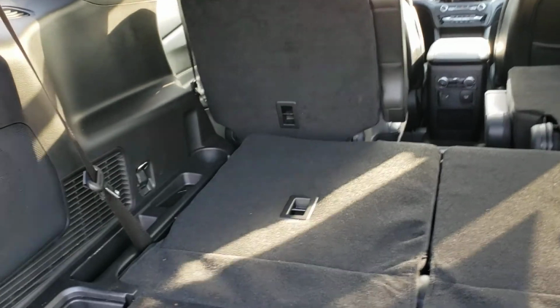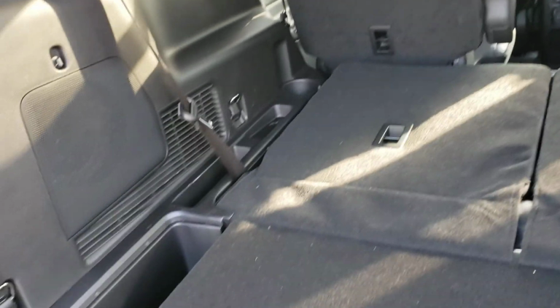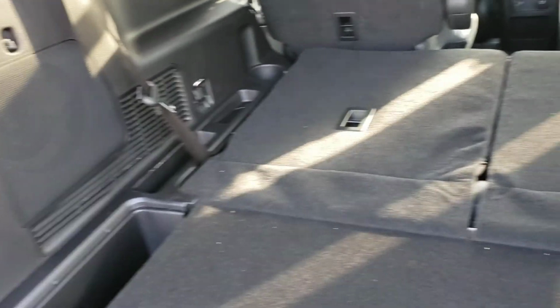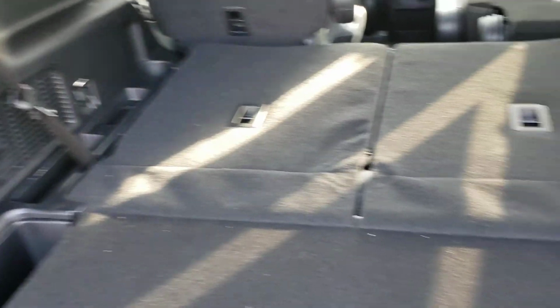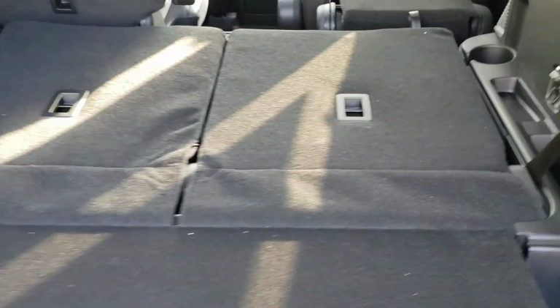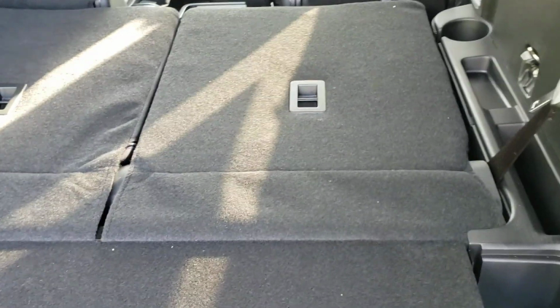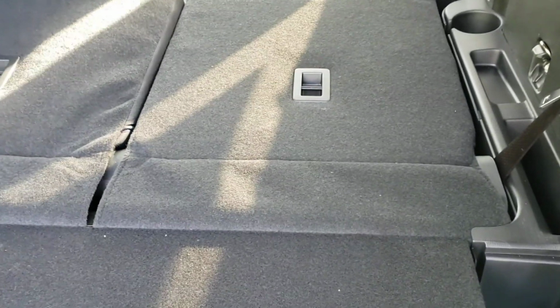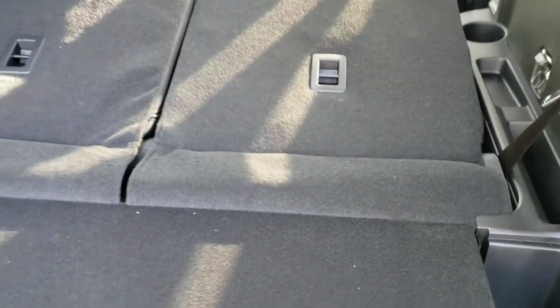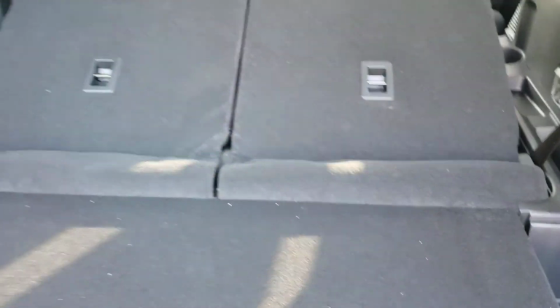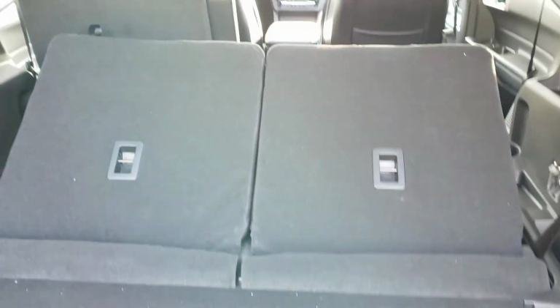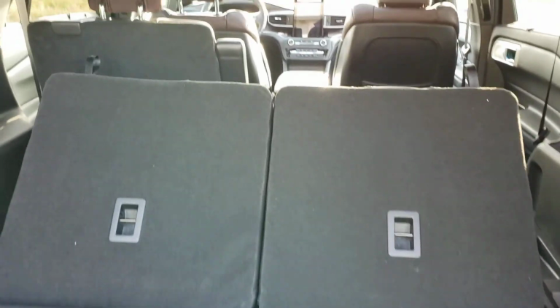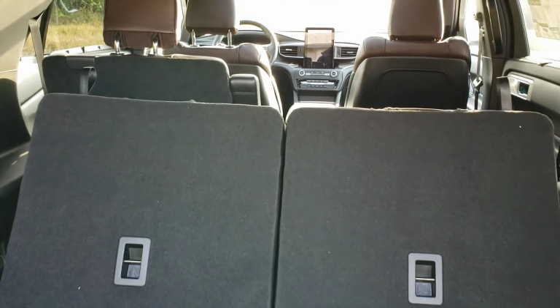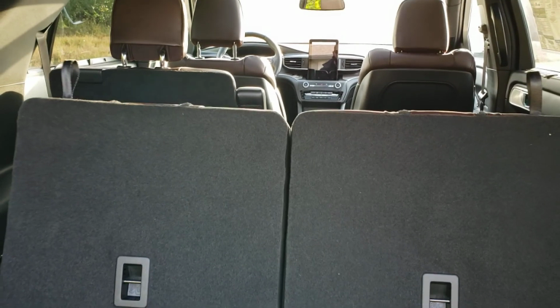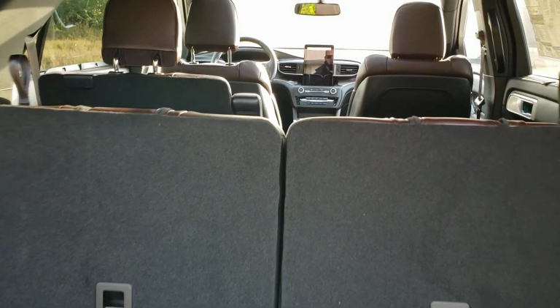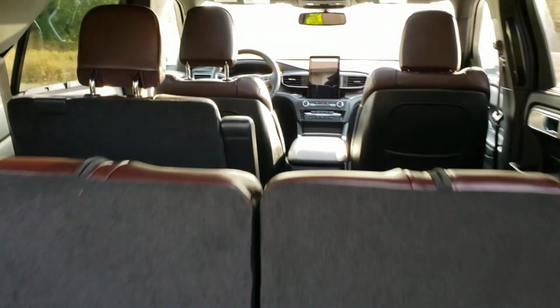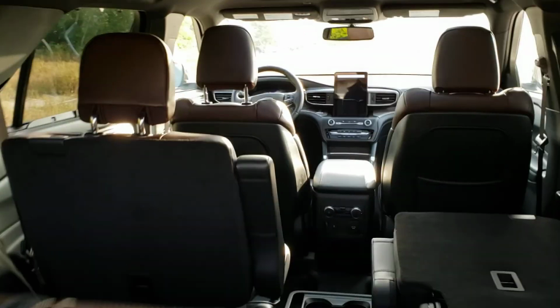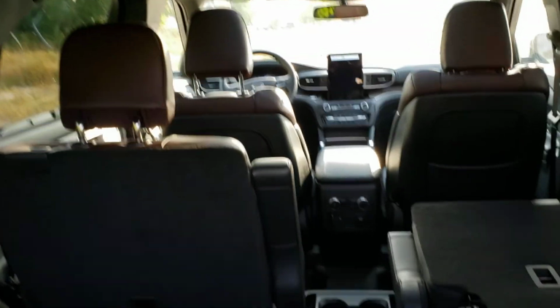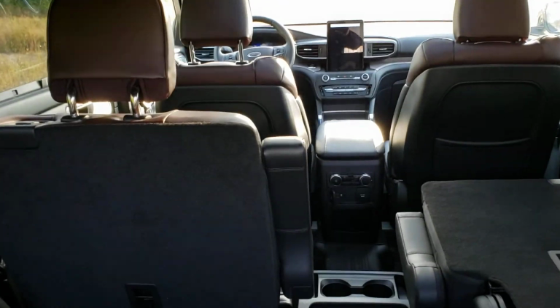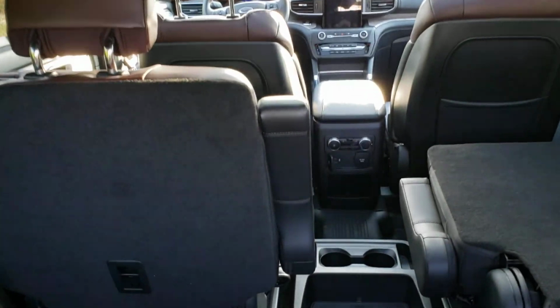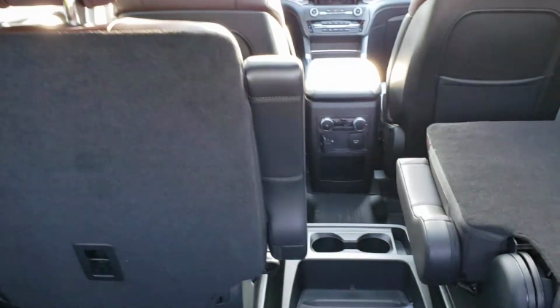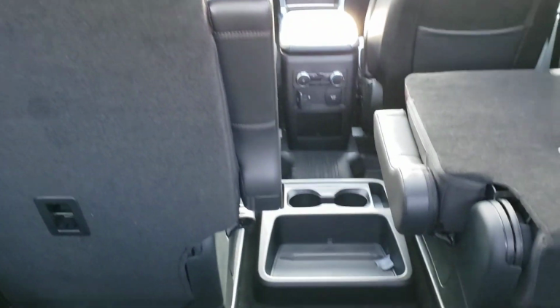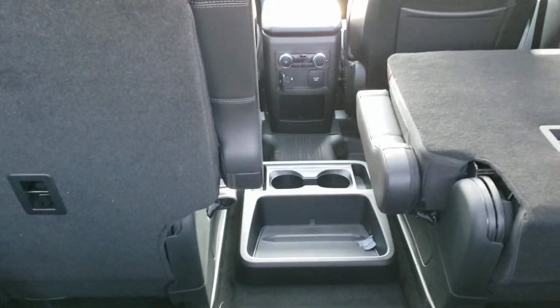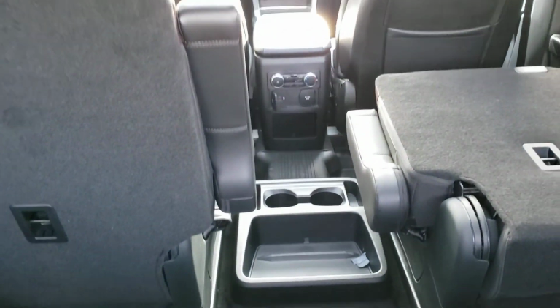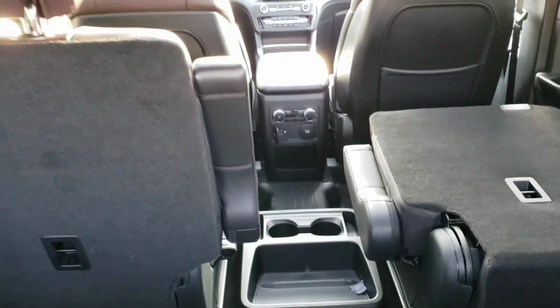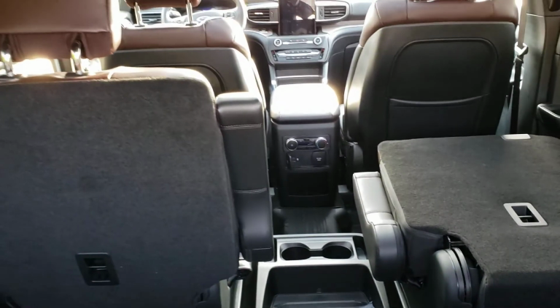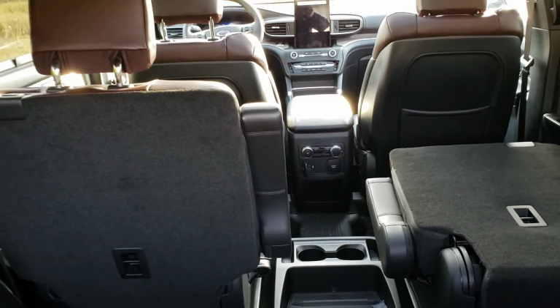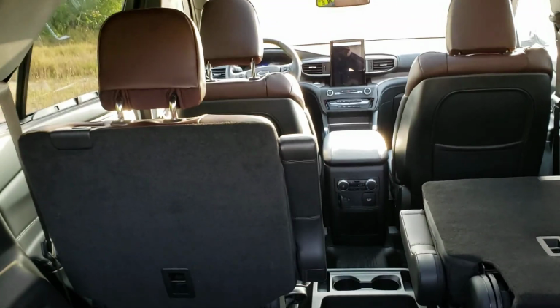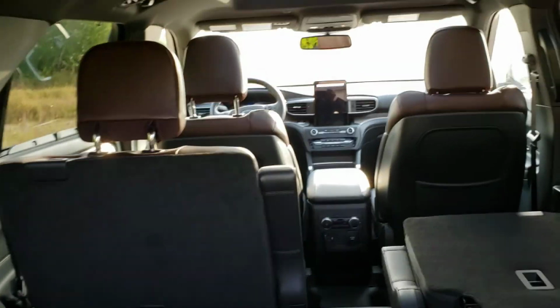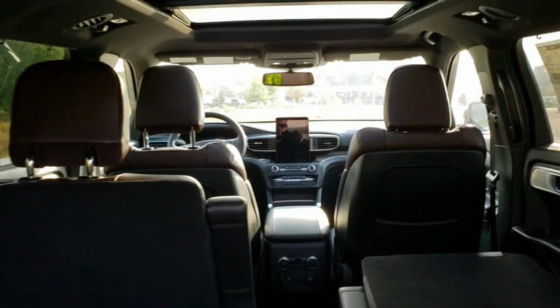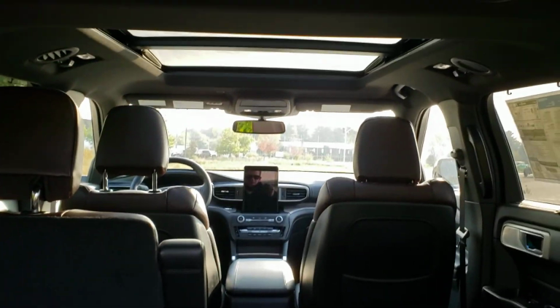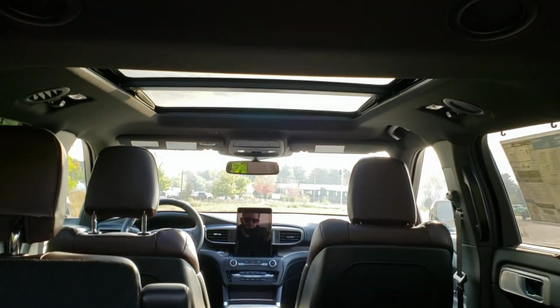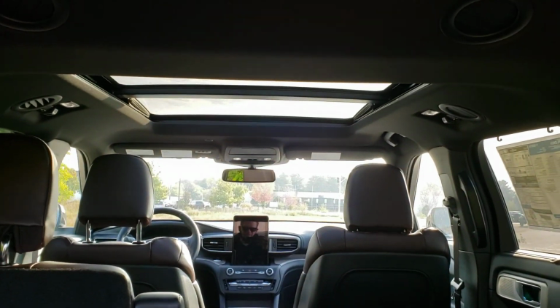In the back we've got the power fold-down seats, so with the push of a button we can lift that third row. The second row has the nice buckets with the mini console, so it does make it easier to climb into the third row for kids or anybody else getting back there.